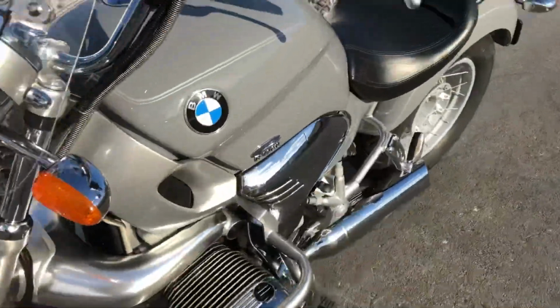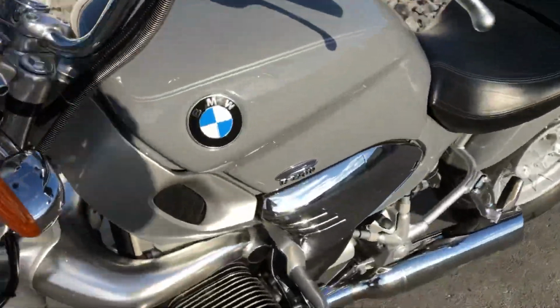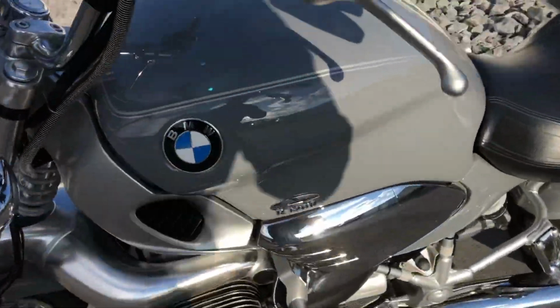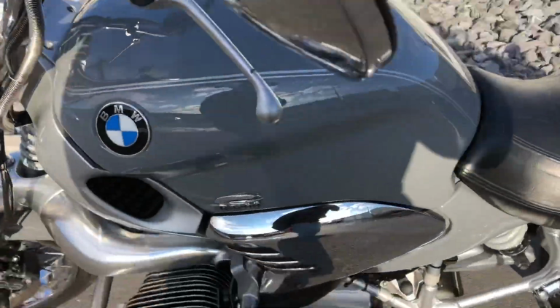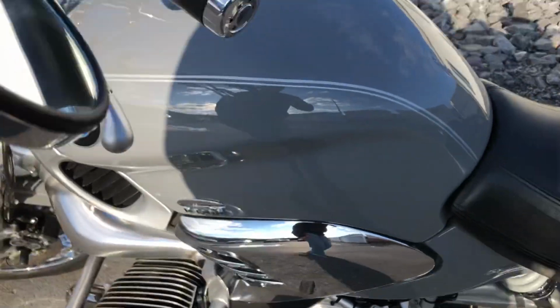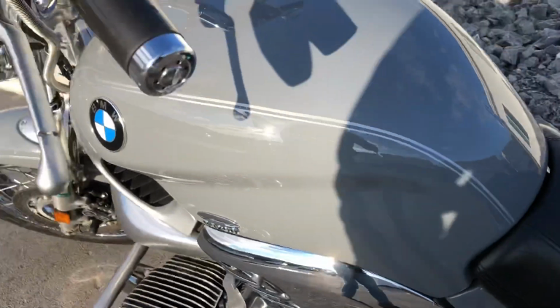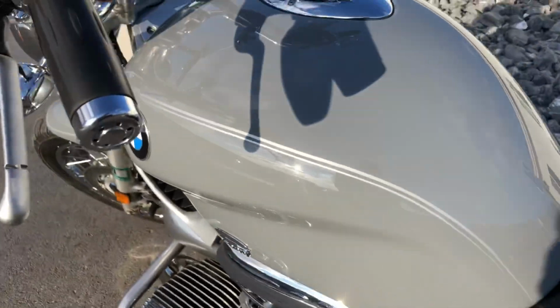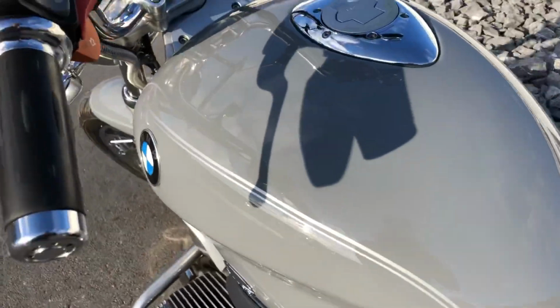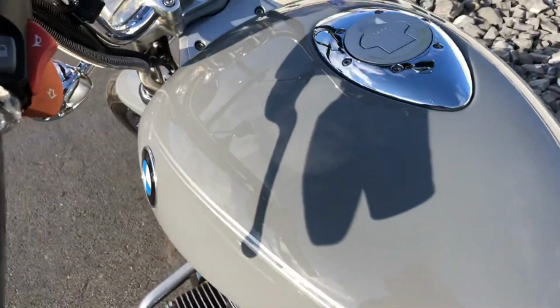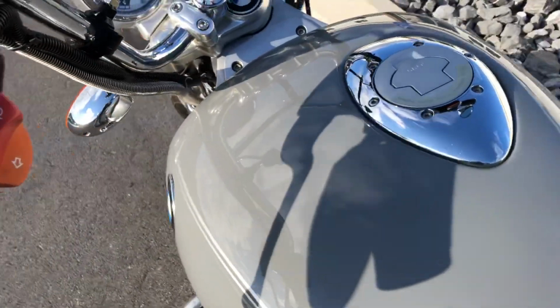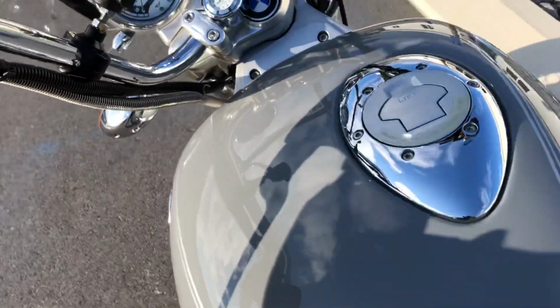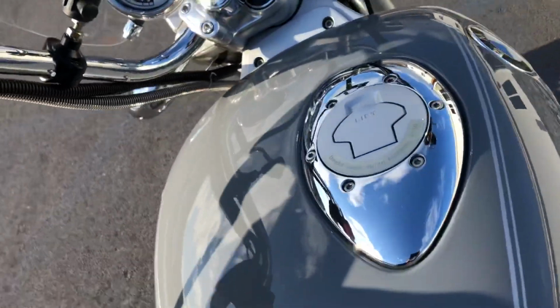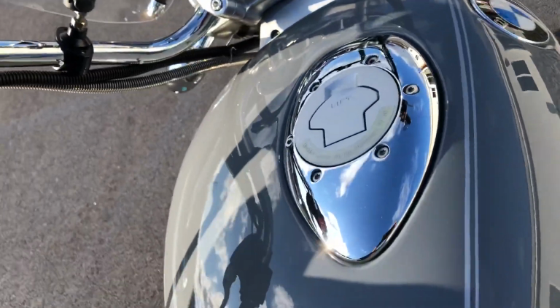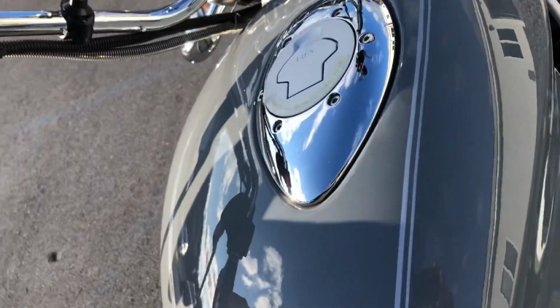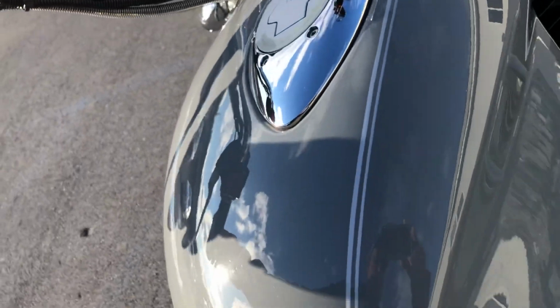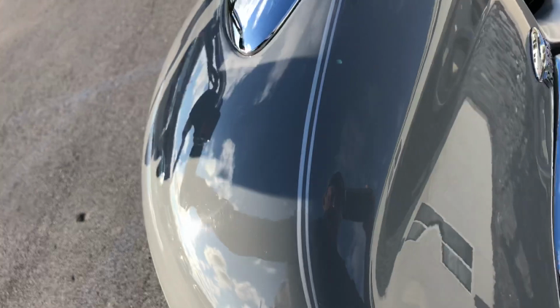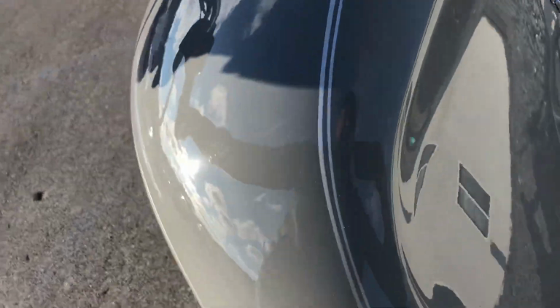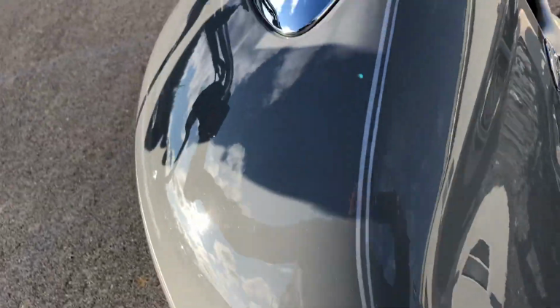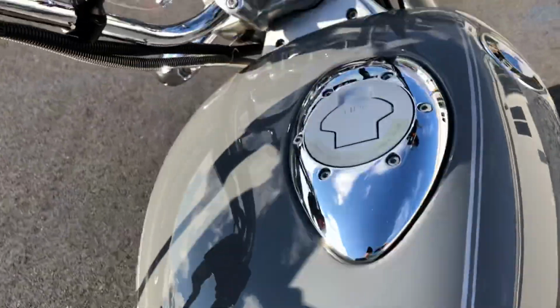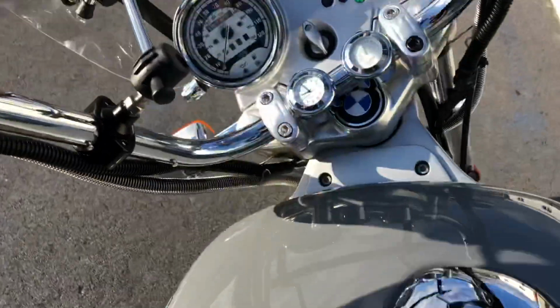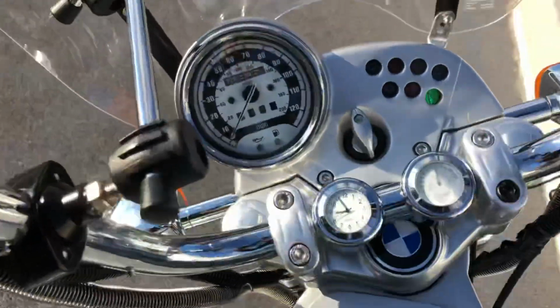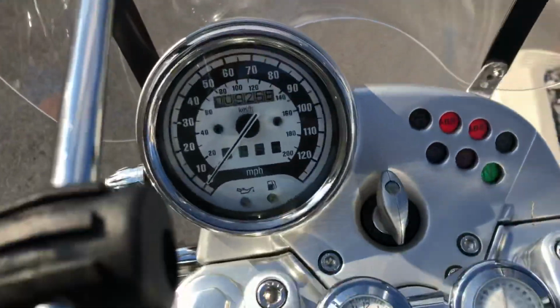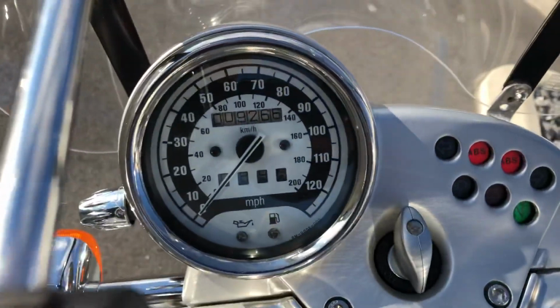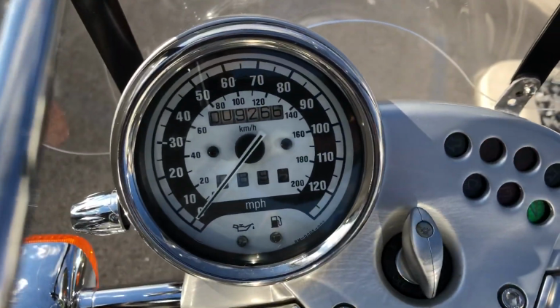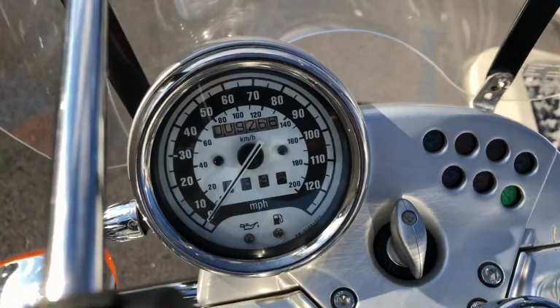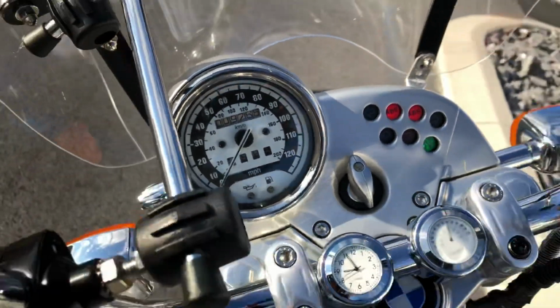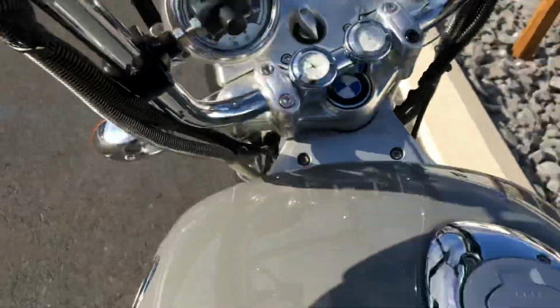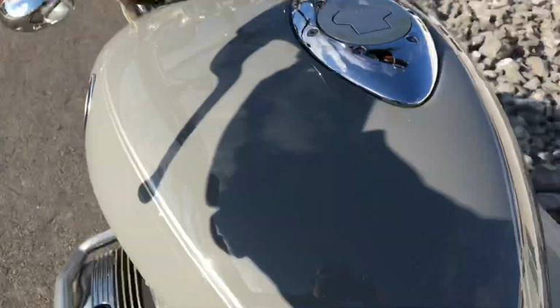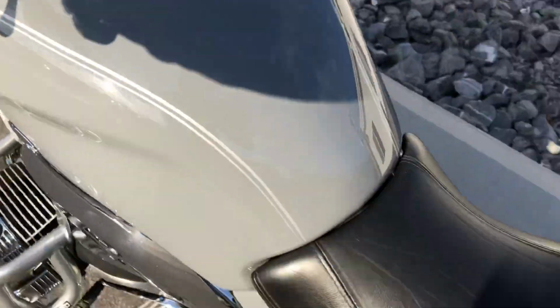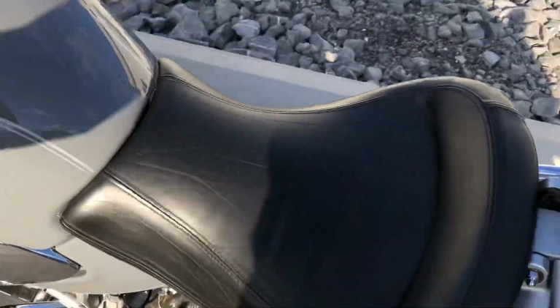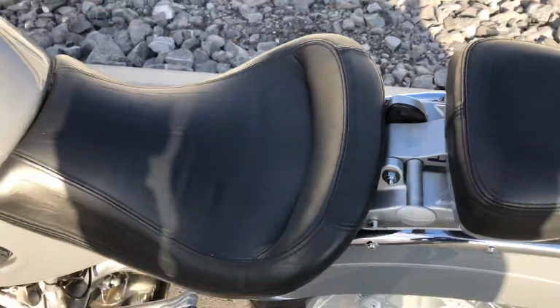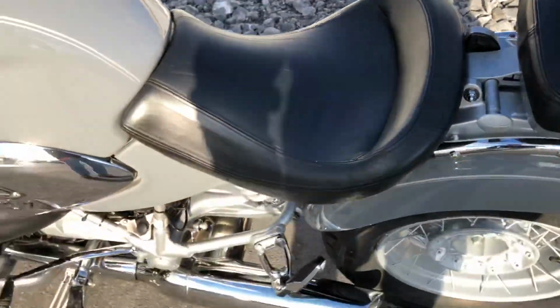Fuel tank is perfect. No dents, dings, scratches — absolutely perfect. 9,200 miles. No rips or tears in the seat.